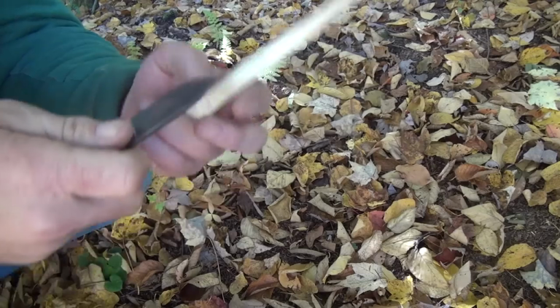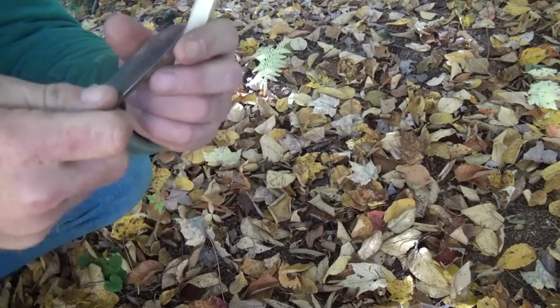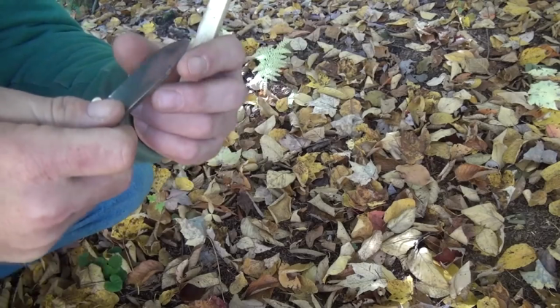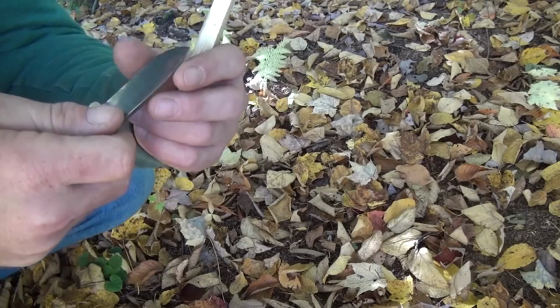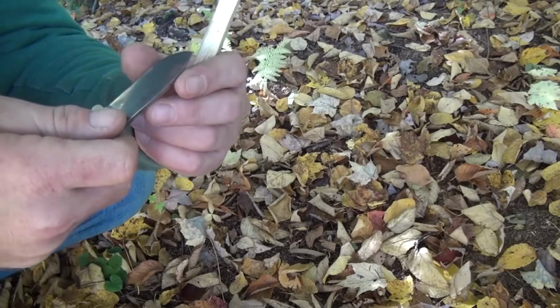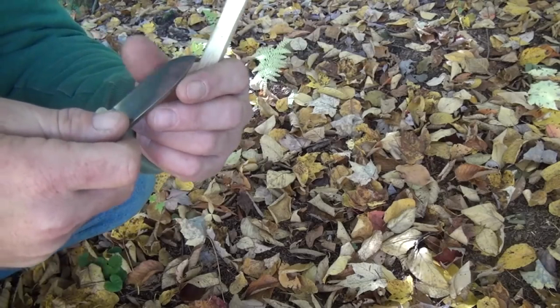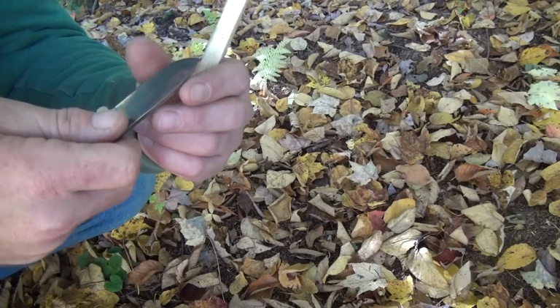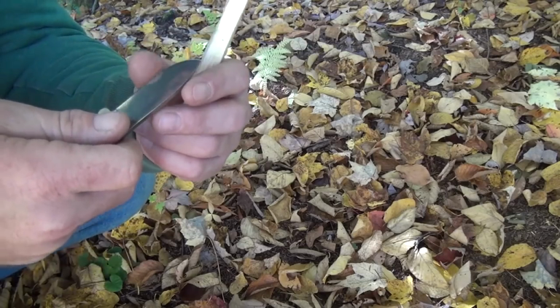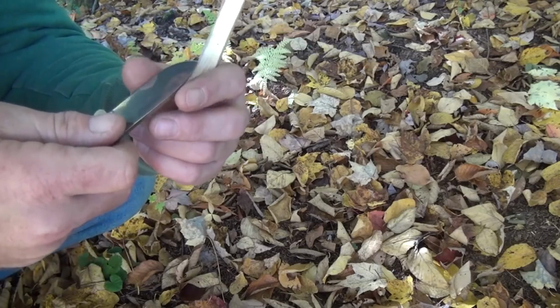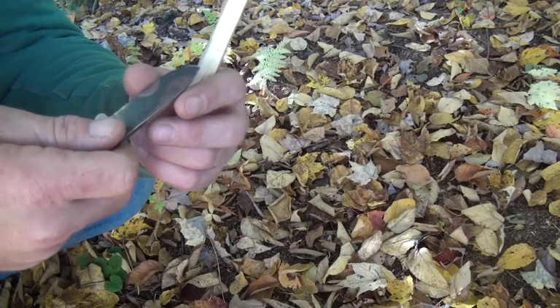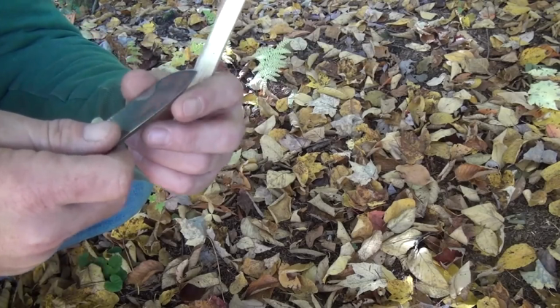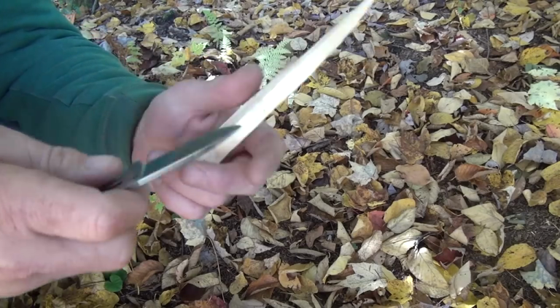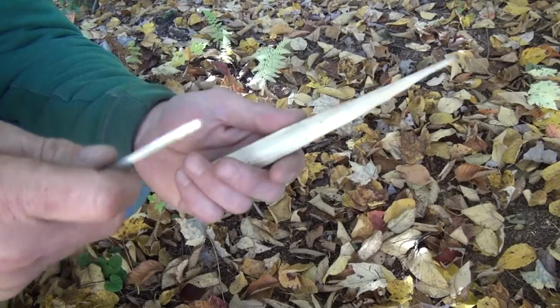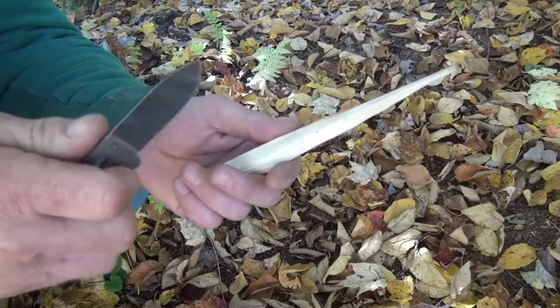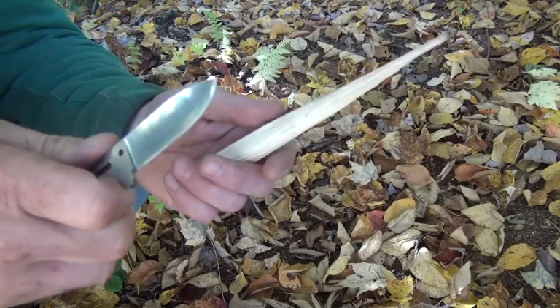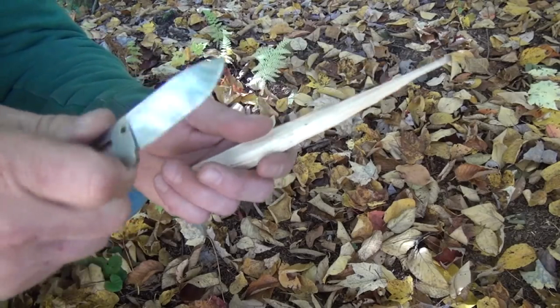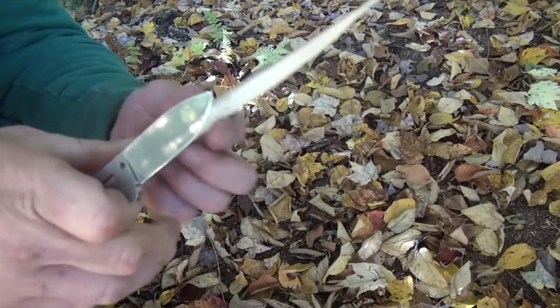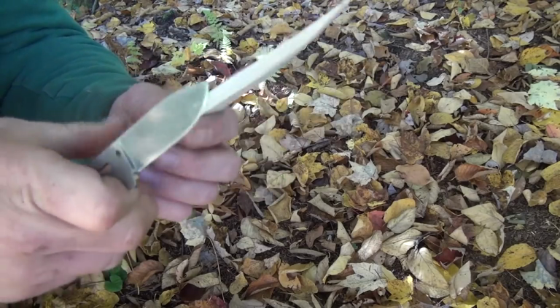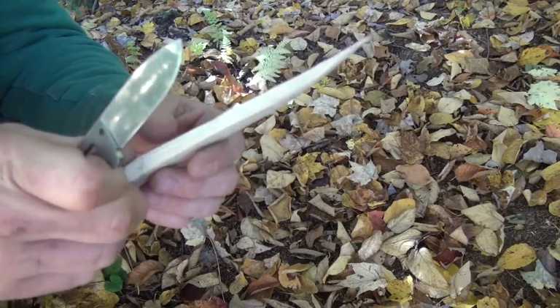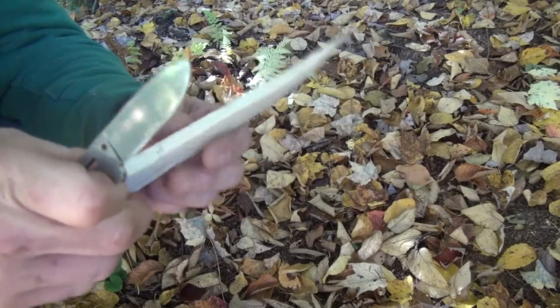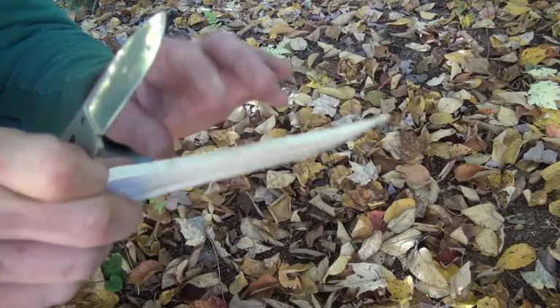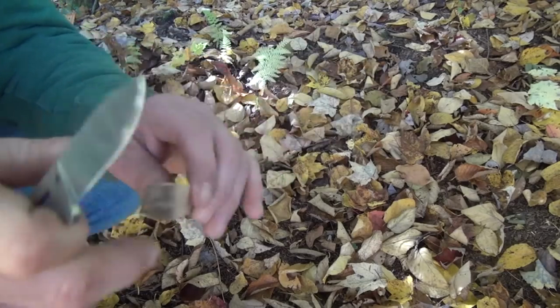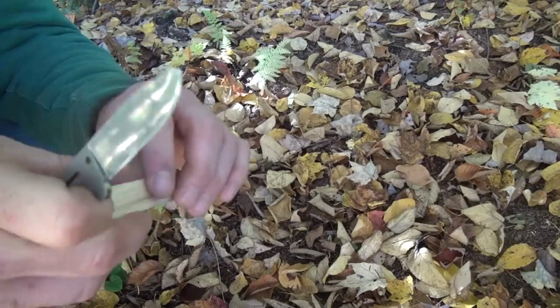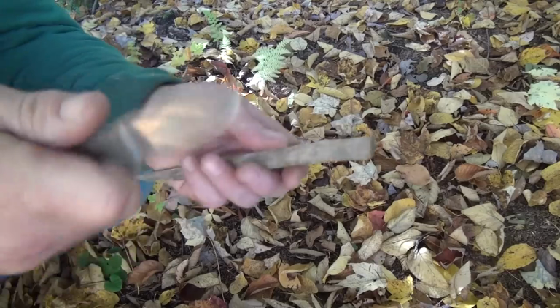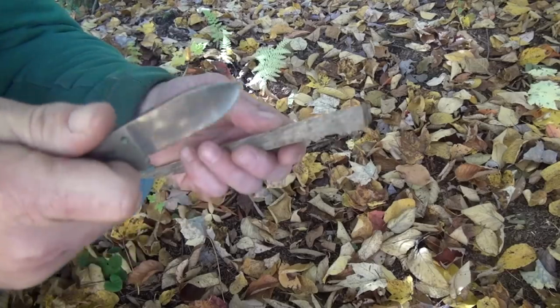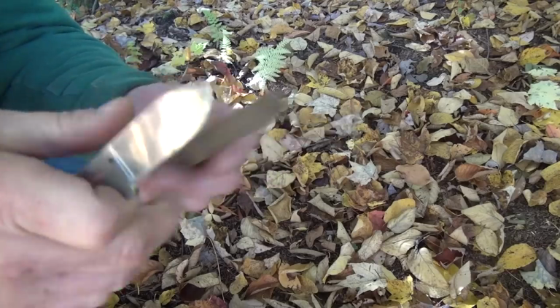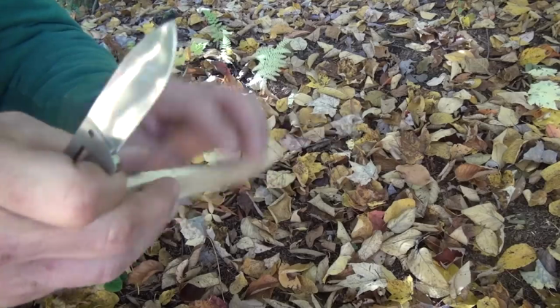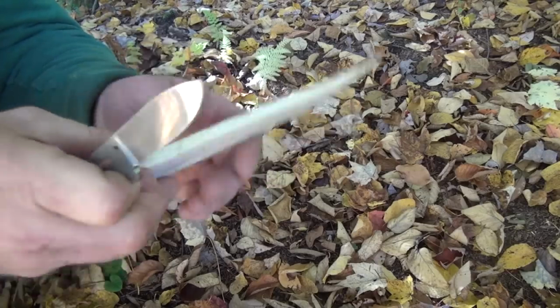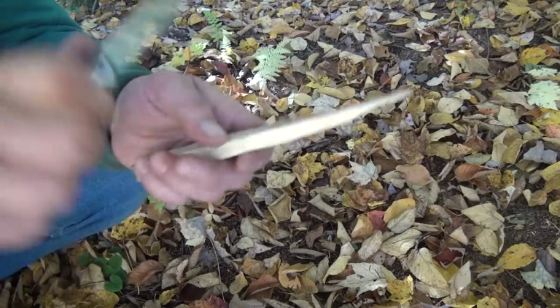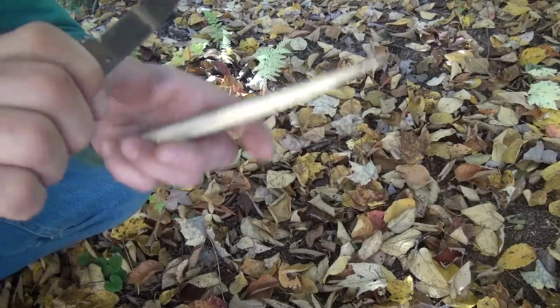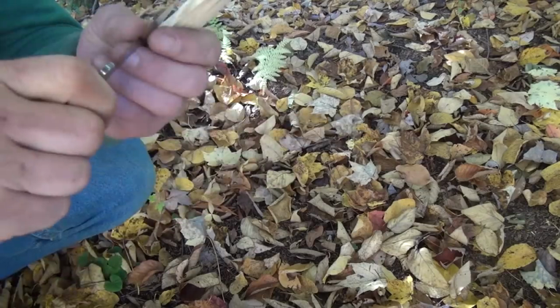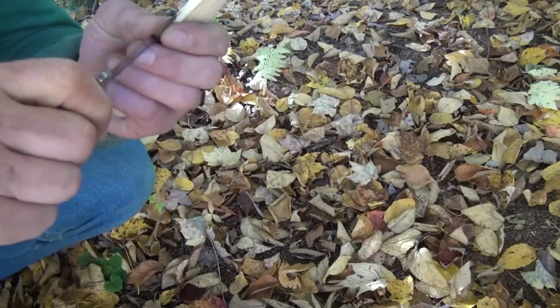I can't remember what grit I brought this to — it's probably like 2,000, maybe 1,000 or higher, maybe 3,000. Let's give it a try though. I forget the angle too.